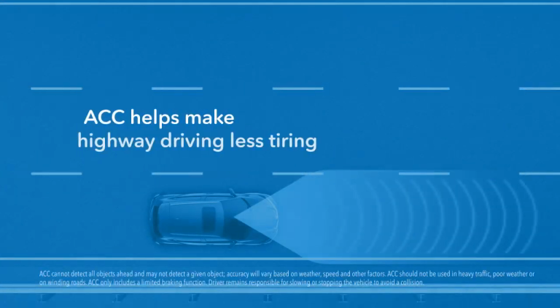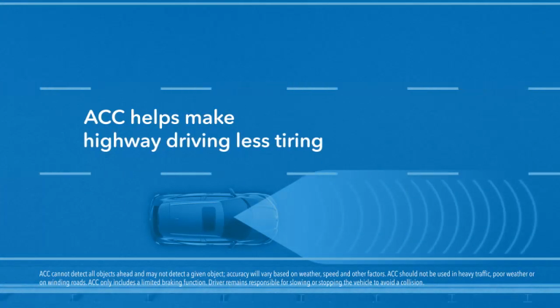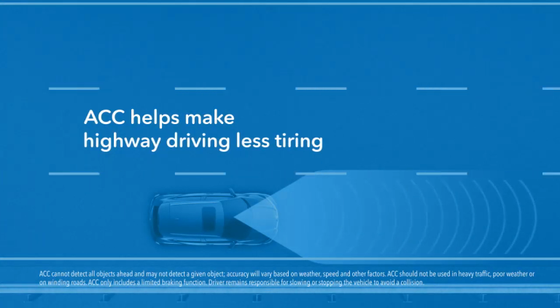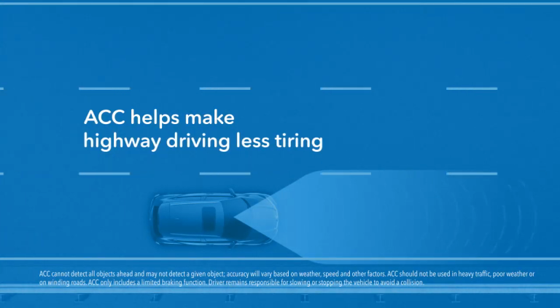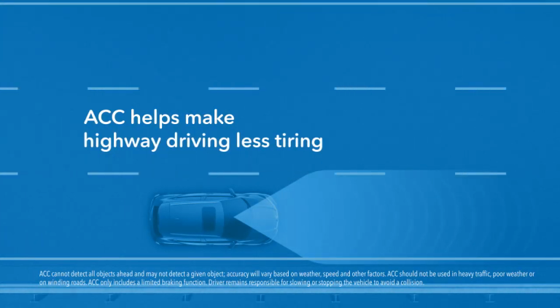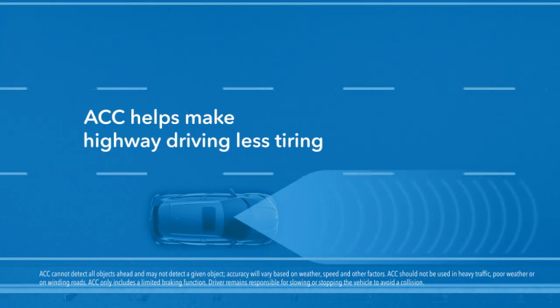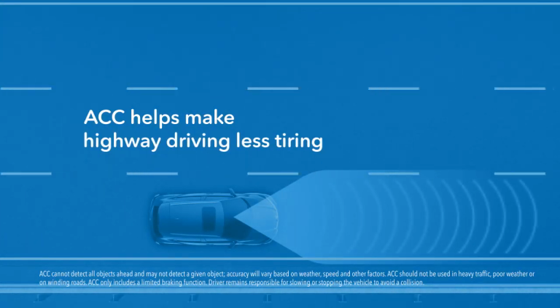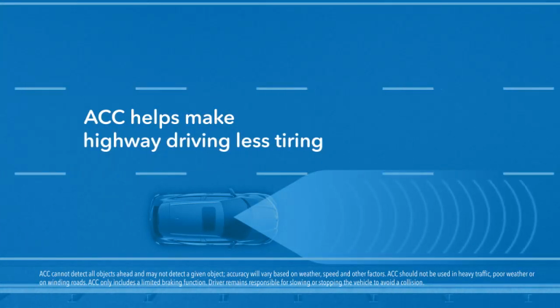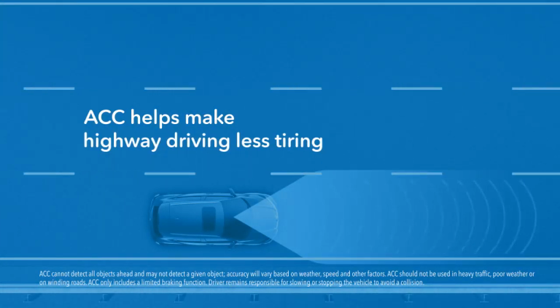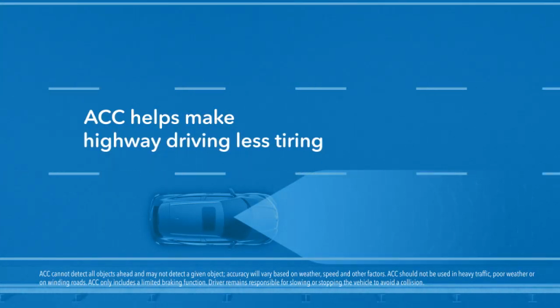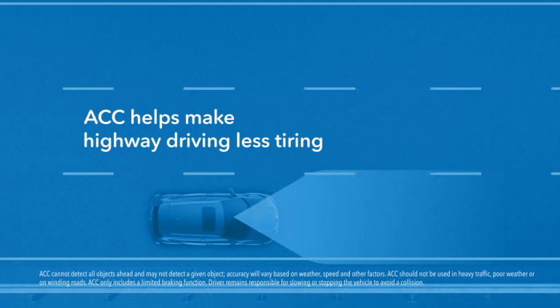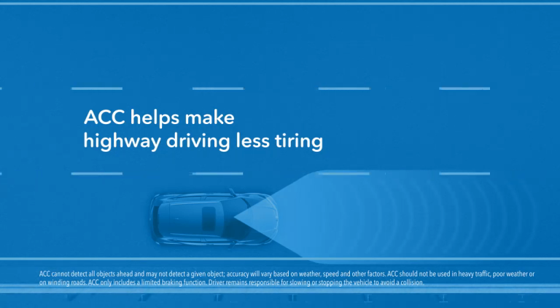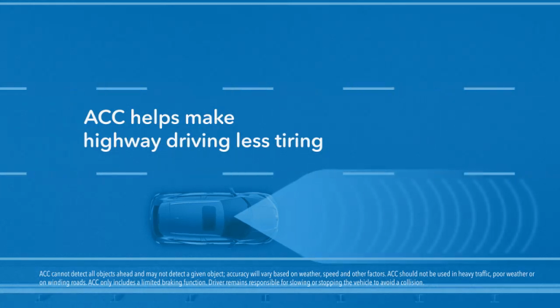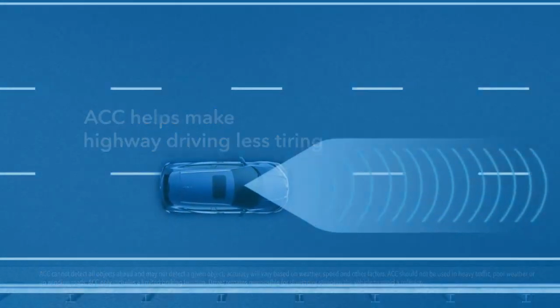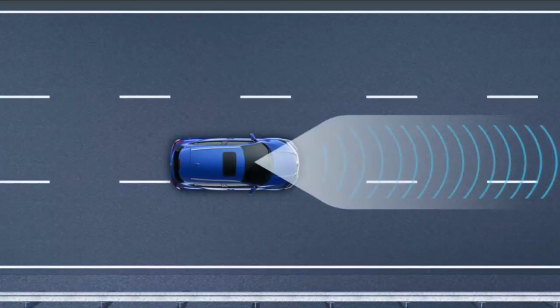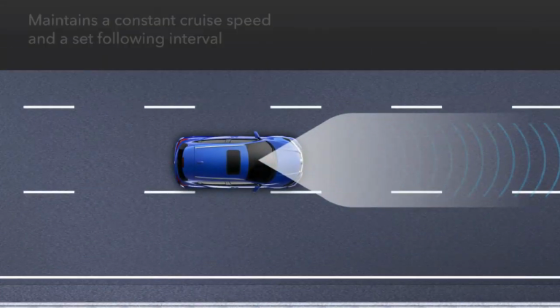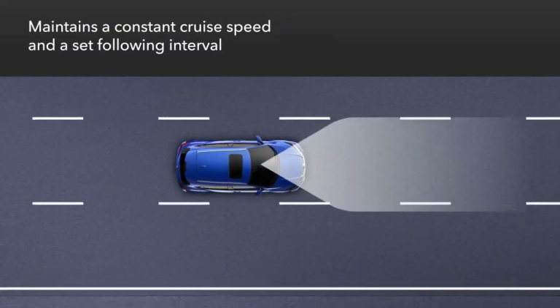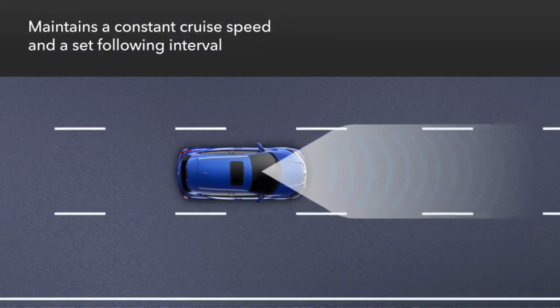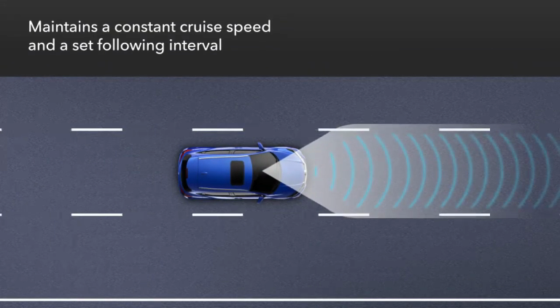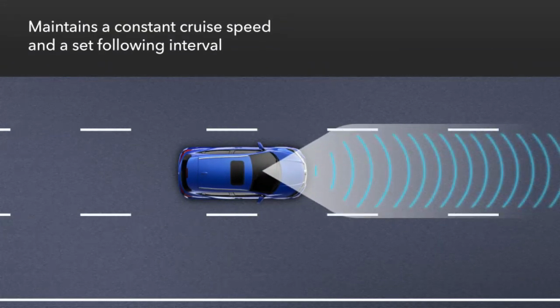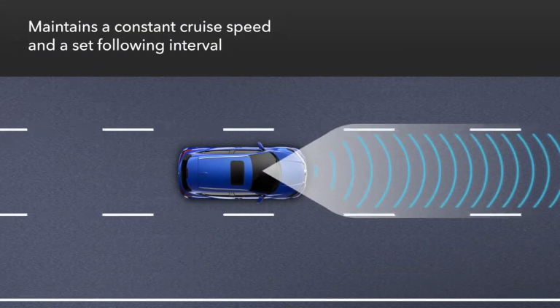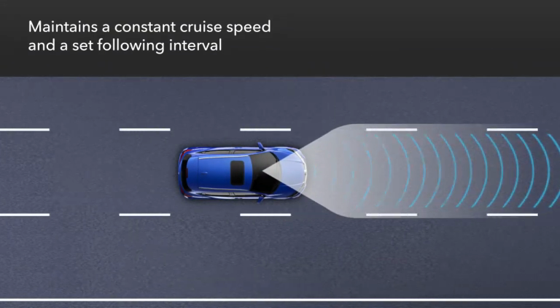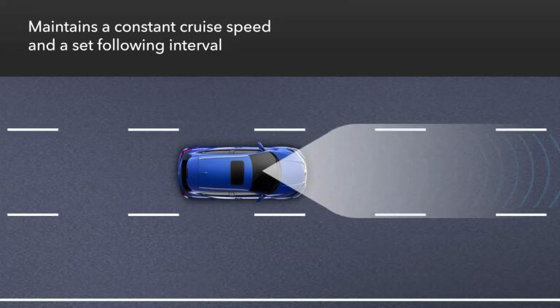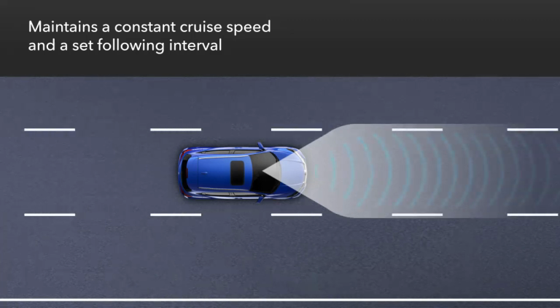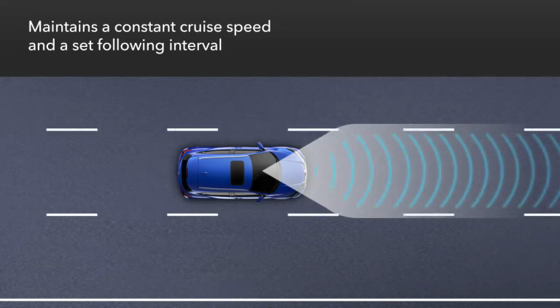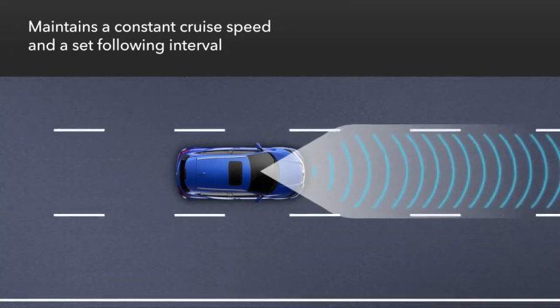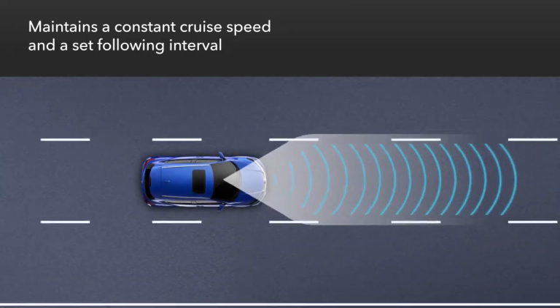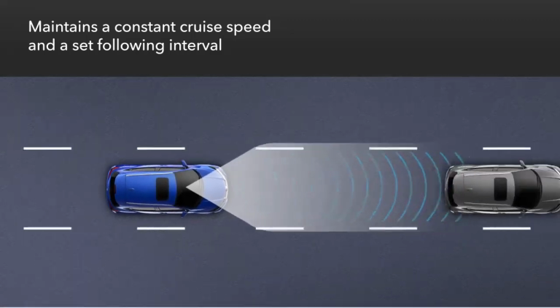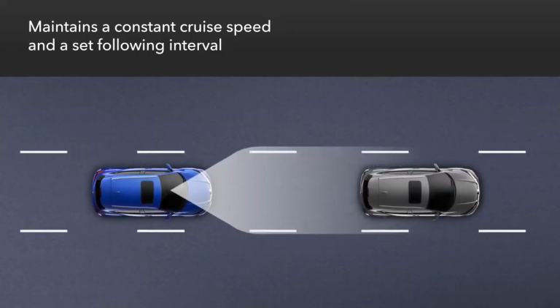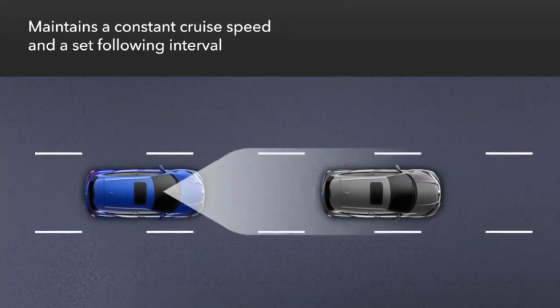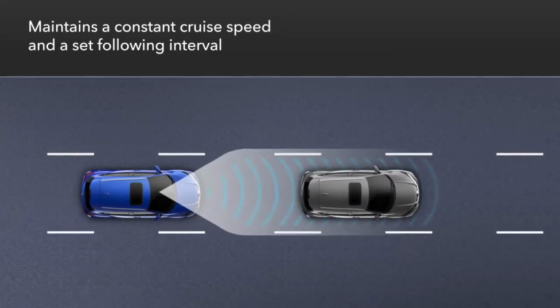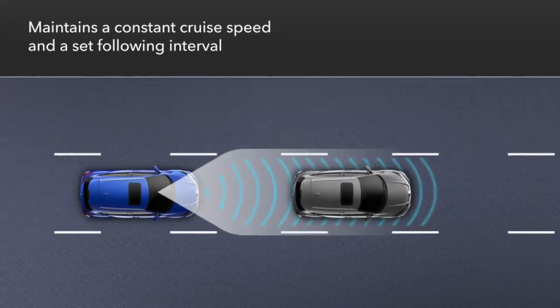Adaptive cruise control helps make it easier and less tiring to drive on the highway. ACC is designed to maintain a constant cruise speed as well as a set following interval when it approaches a detected vehicle ahead.